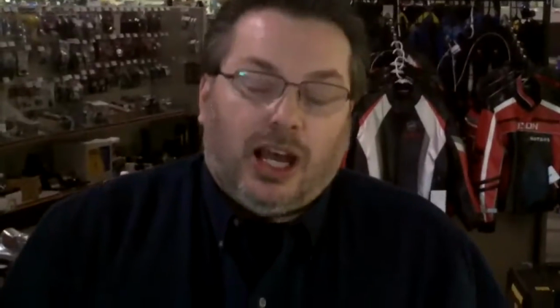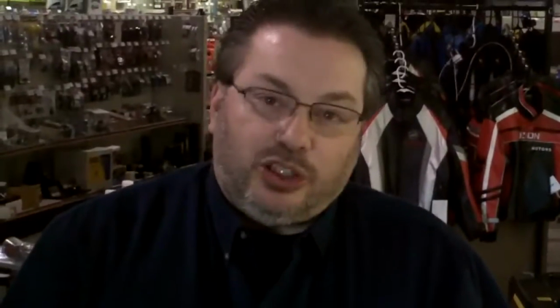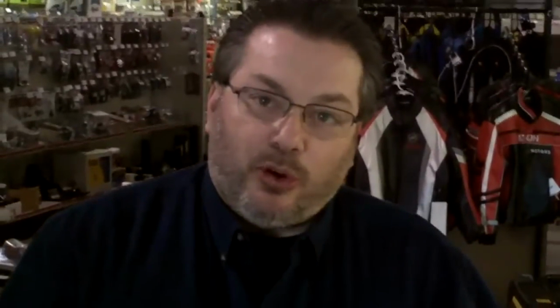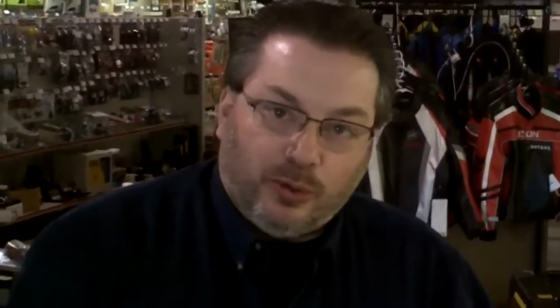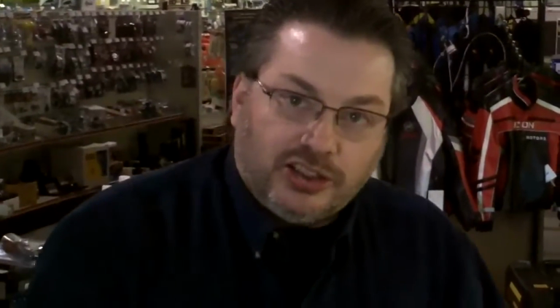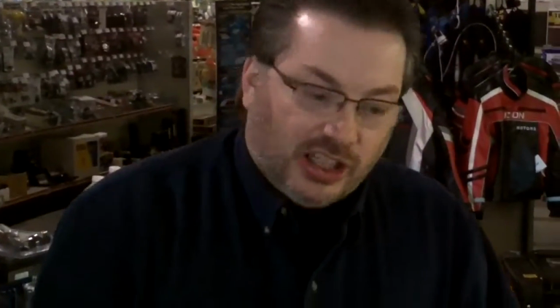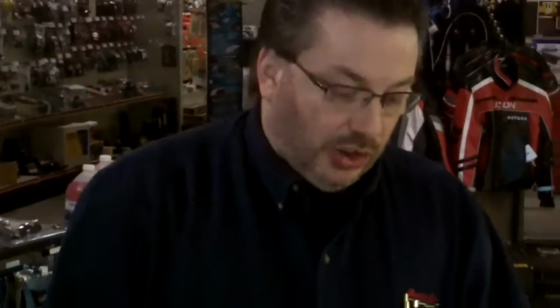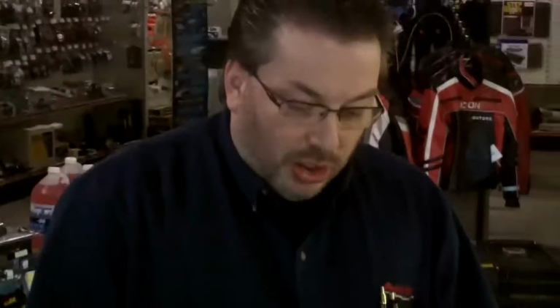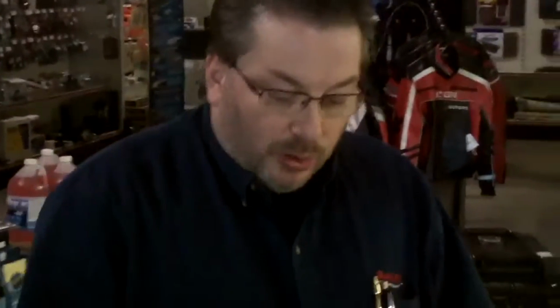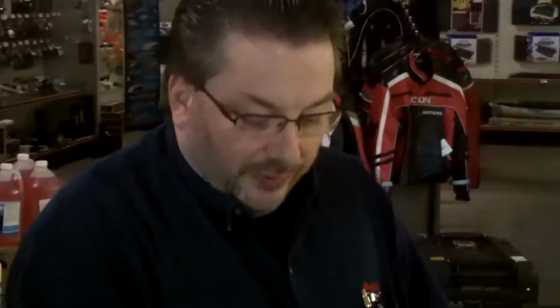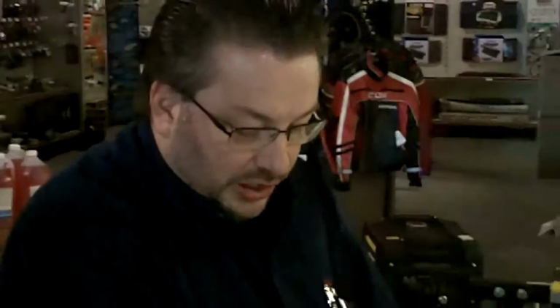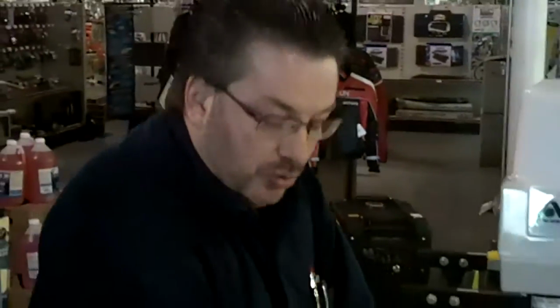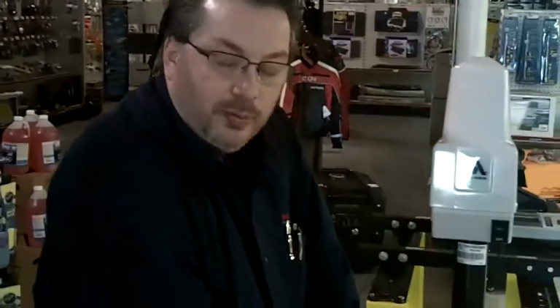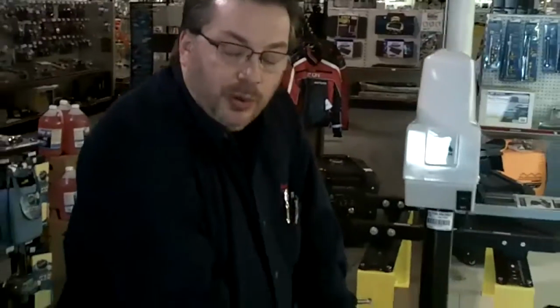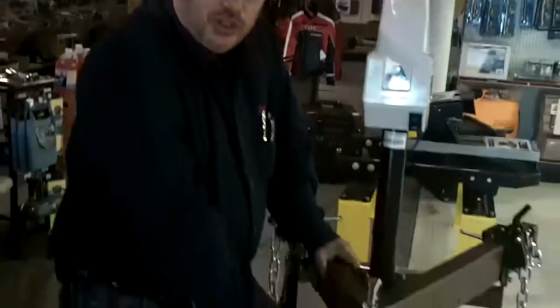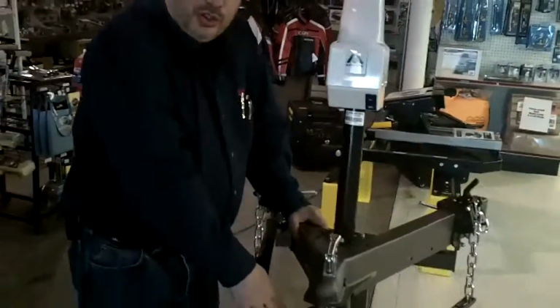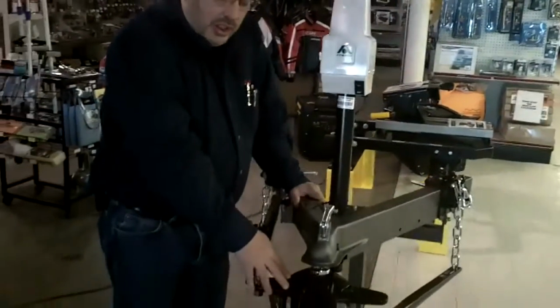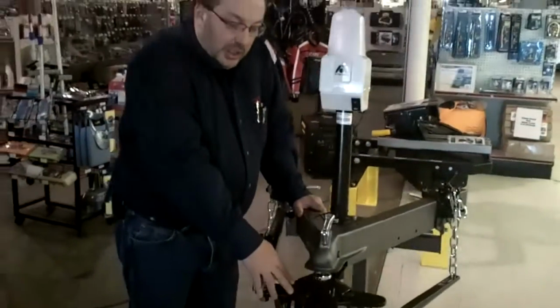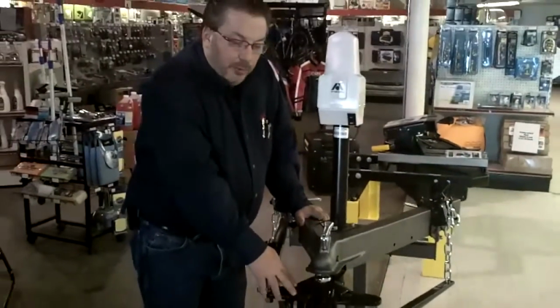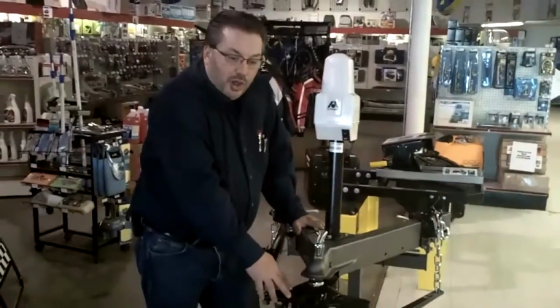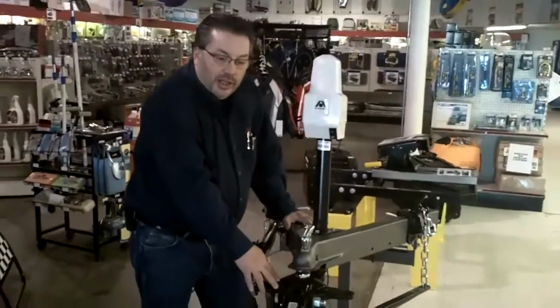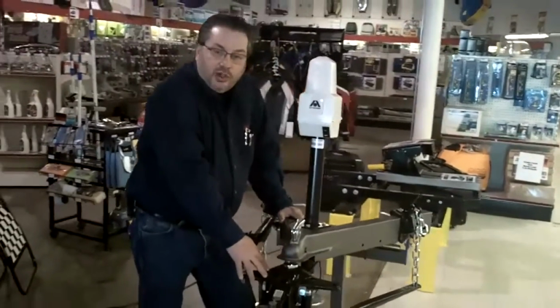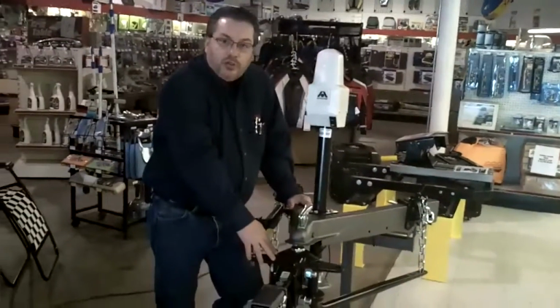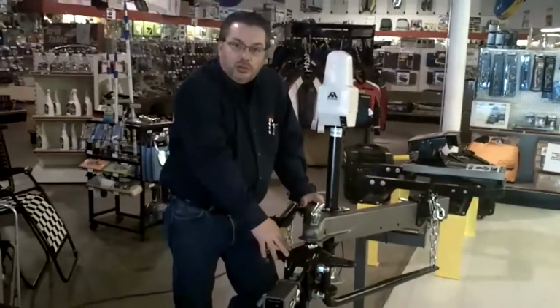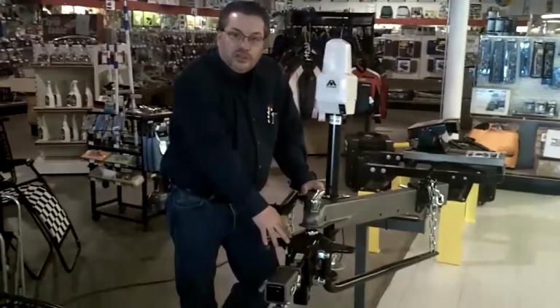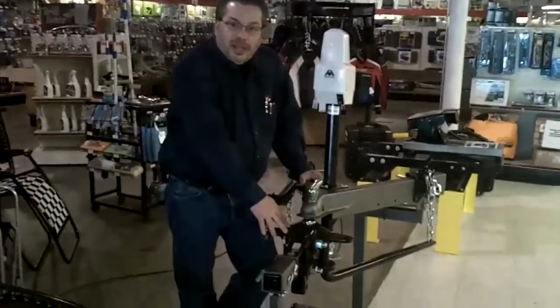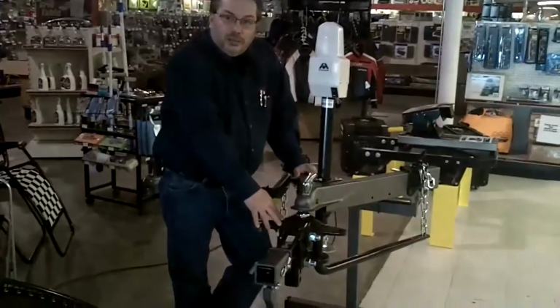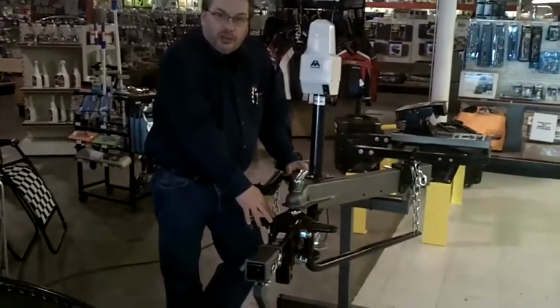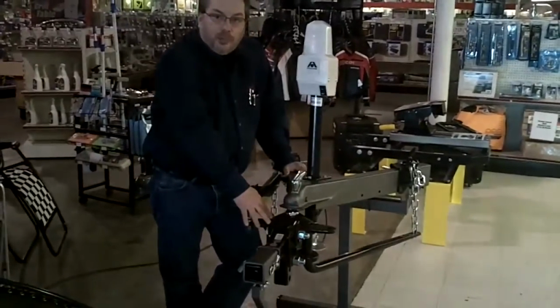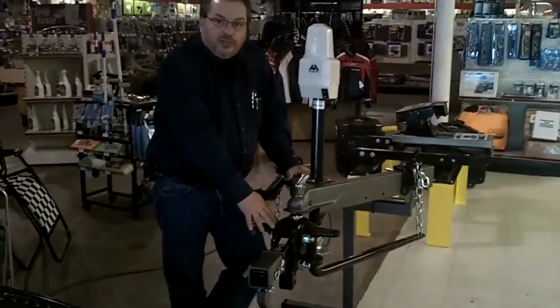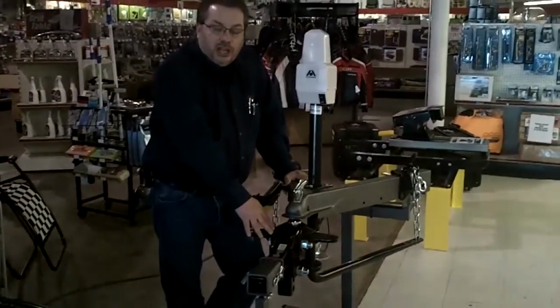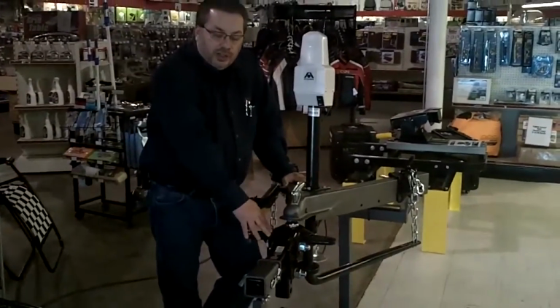Hi, I'm Jim at Boat & RV Warehouse in Katsaki, New York. What we have here is a 1200 pound weight distribution capable of towing any travel trailer of its capacity with the proper hitch on your vehicle.